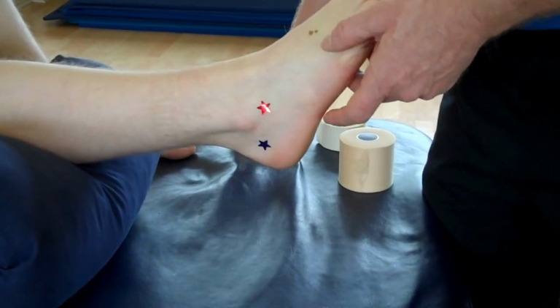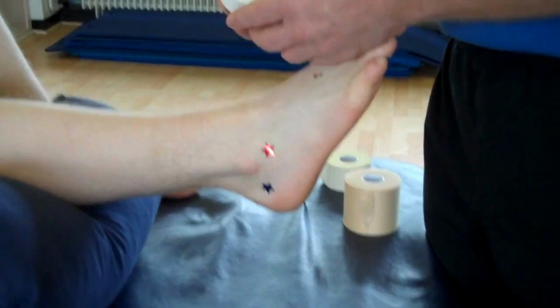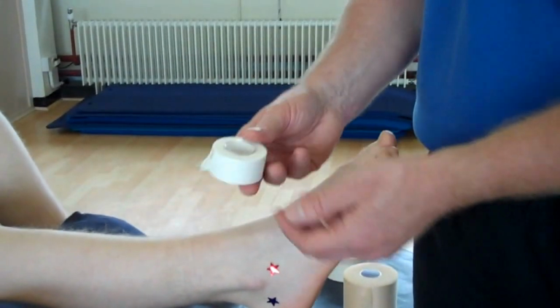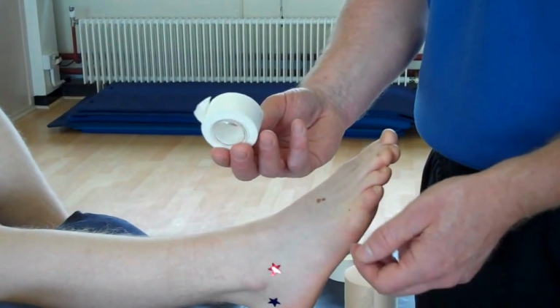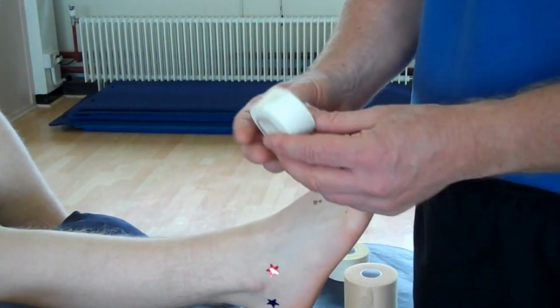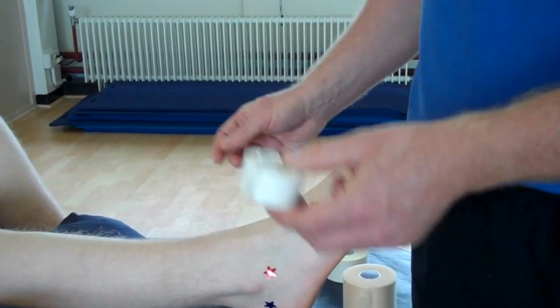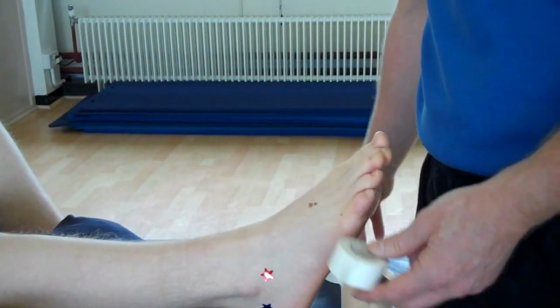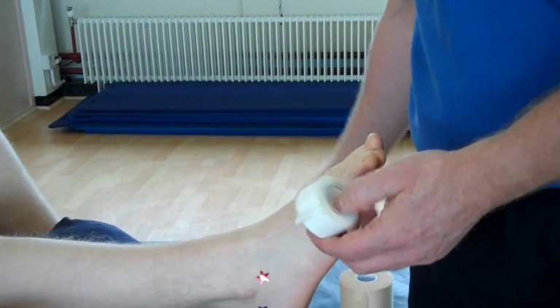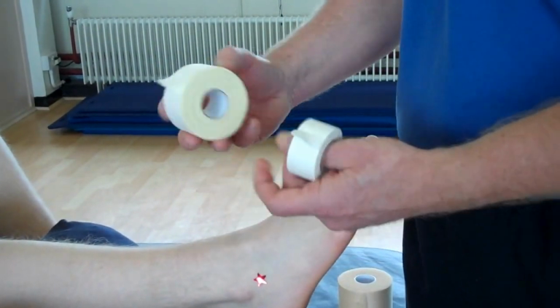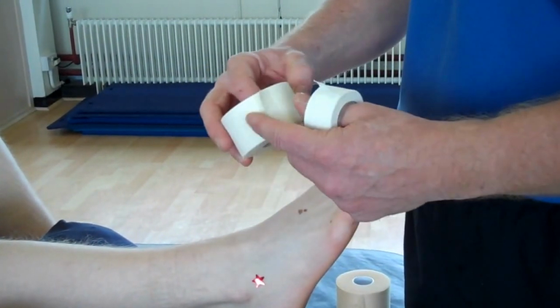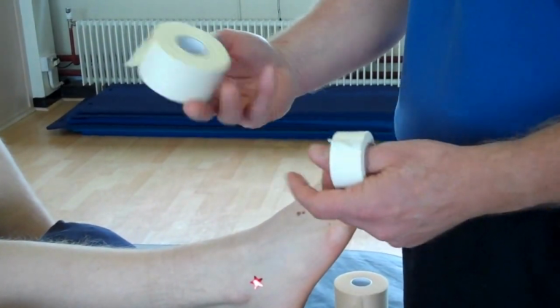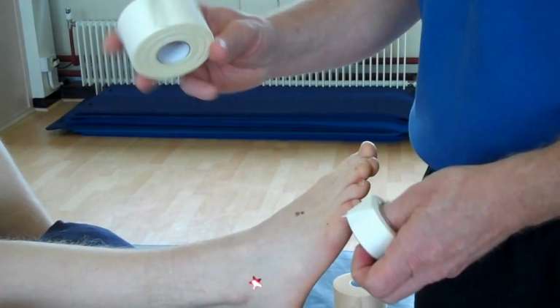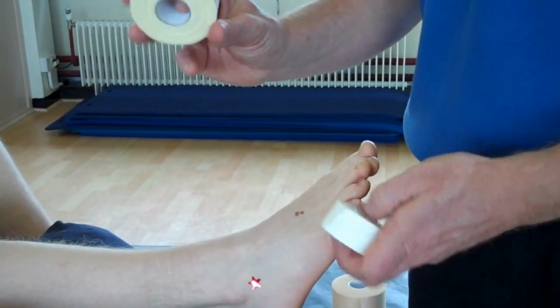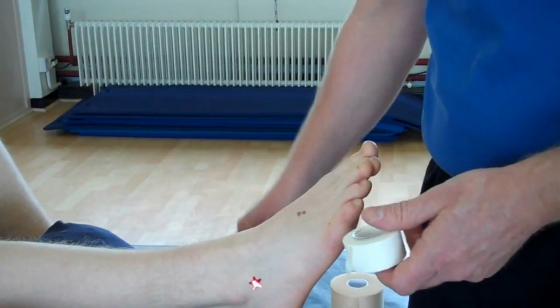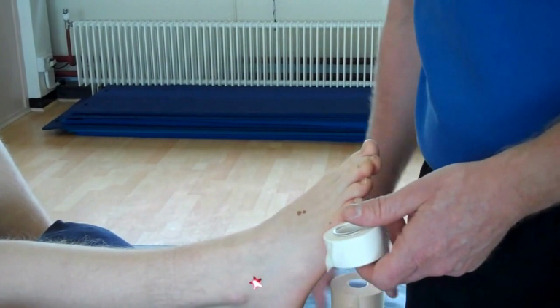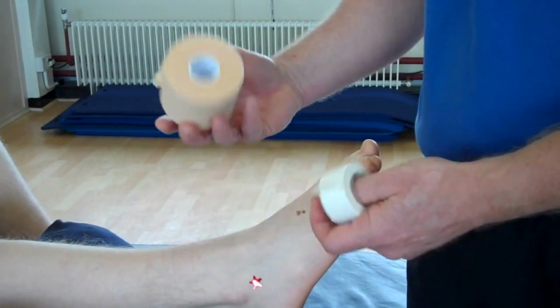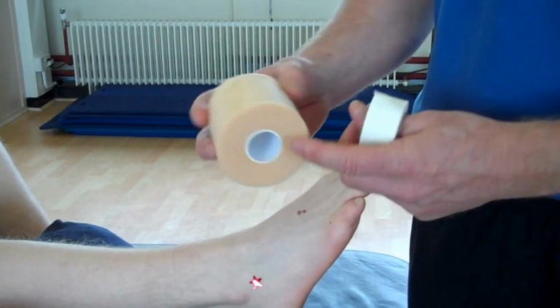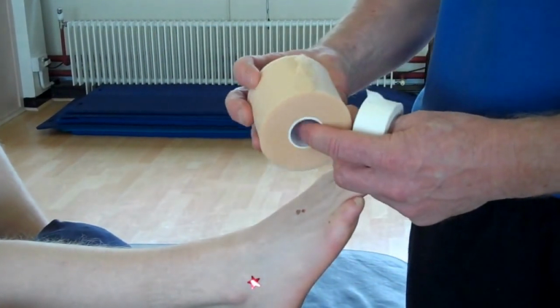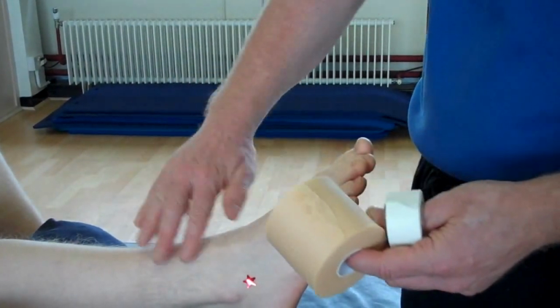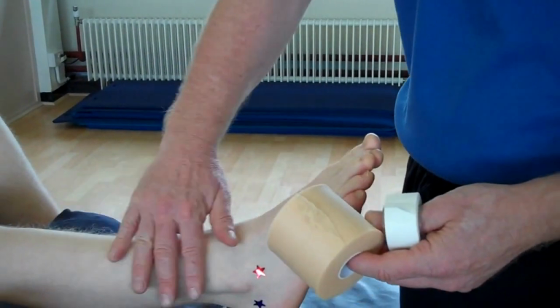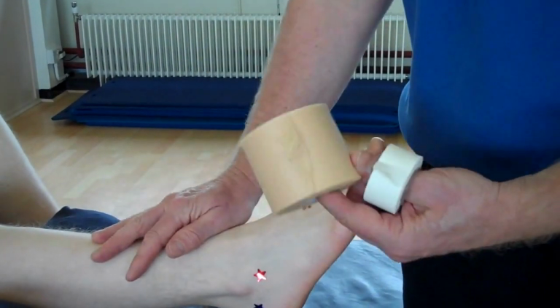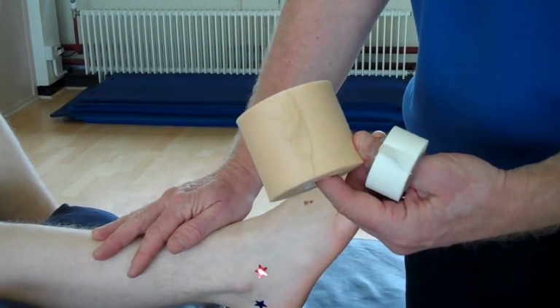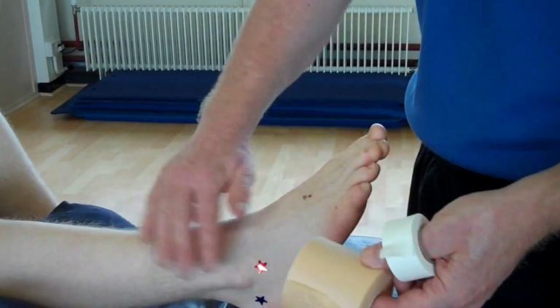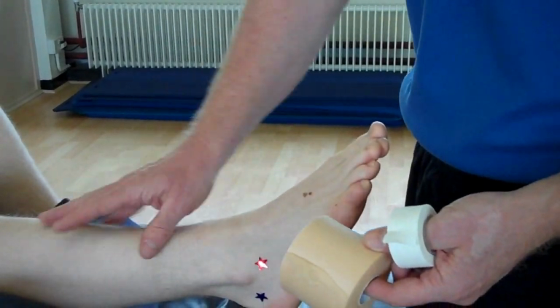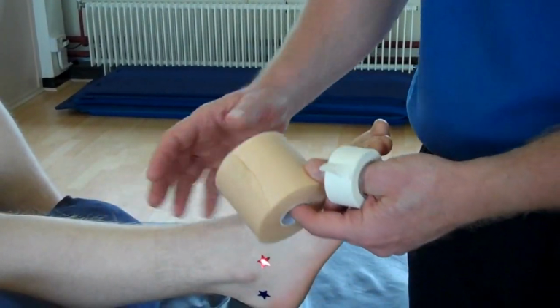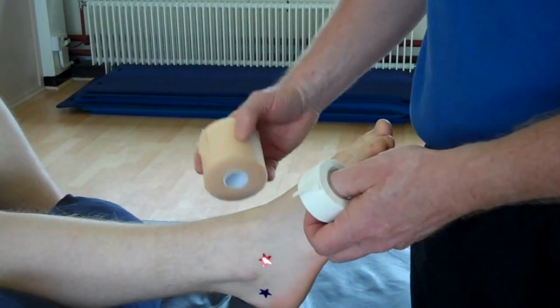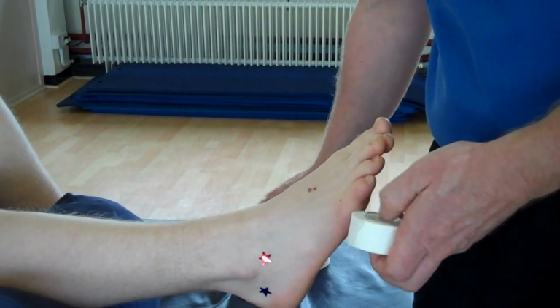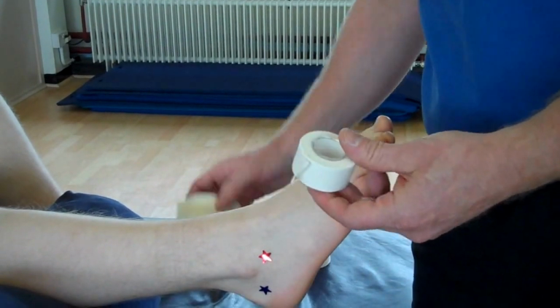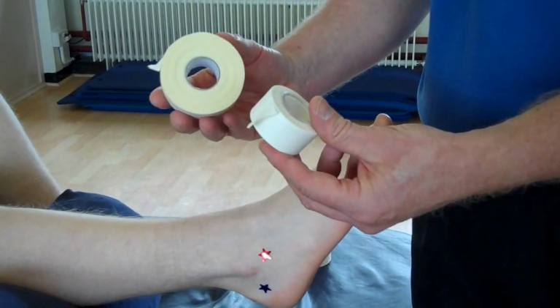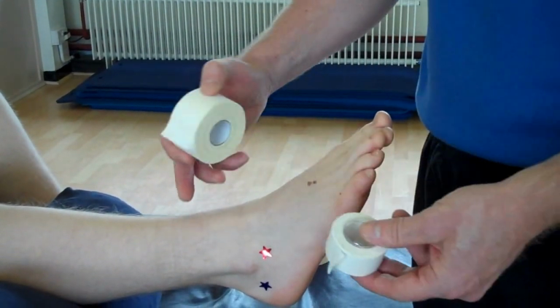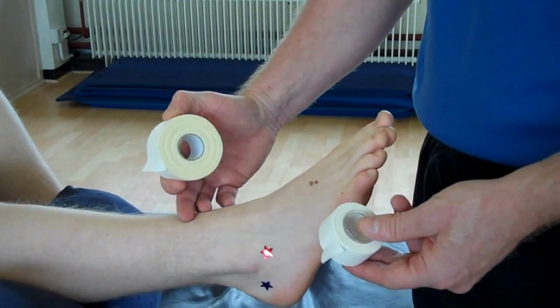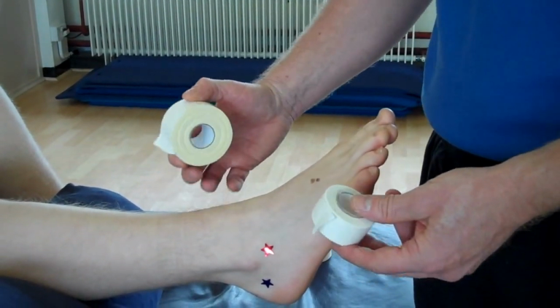What we need is one inch zinc oxide or 2.5 centimetre tape, and 3.8 centimetre or one and a half inch tape. You can use the underwrap if you want to because it will protect the hair. Ideally you'd shave the area first and then apply the zinc oxide directly onto the skin.